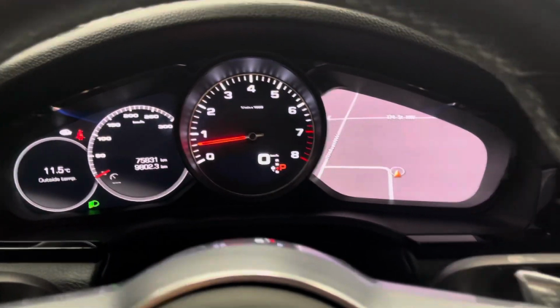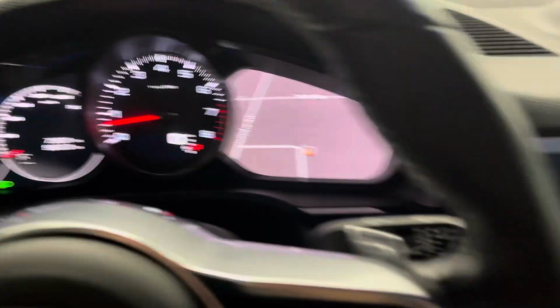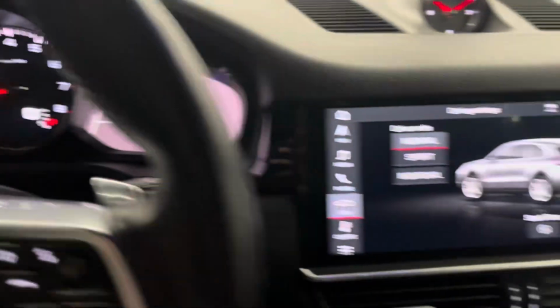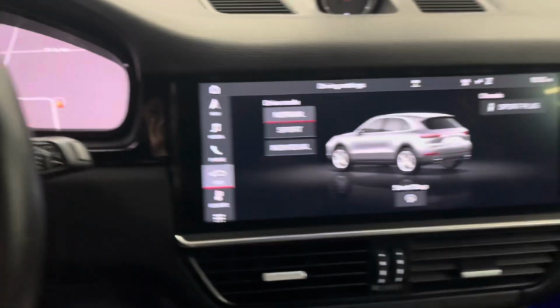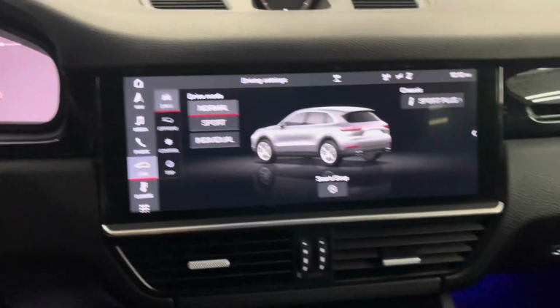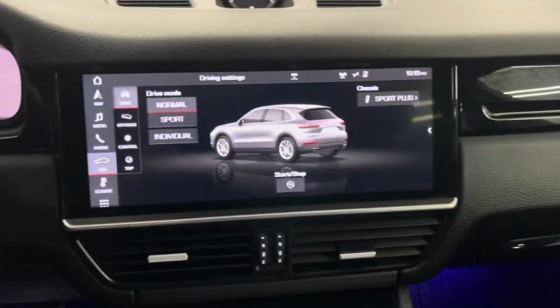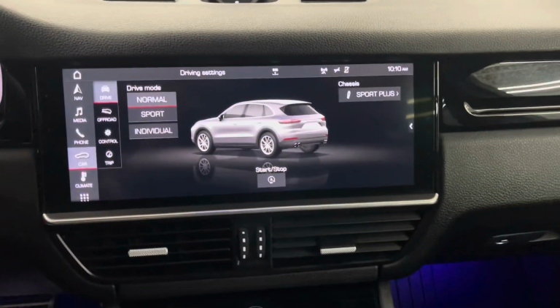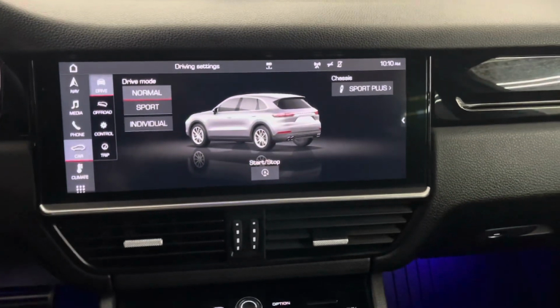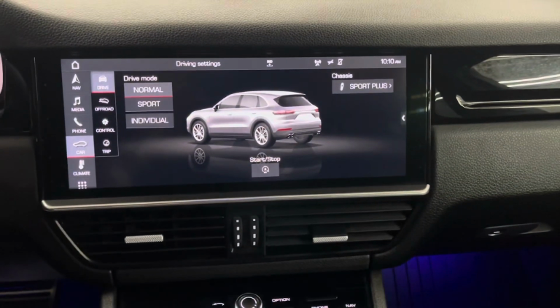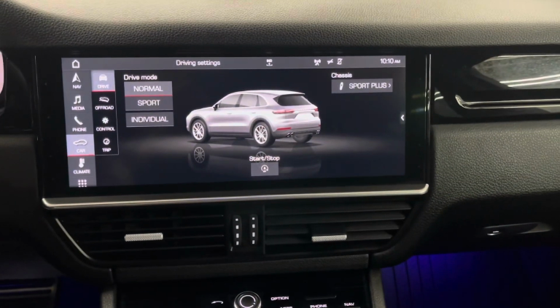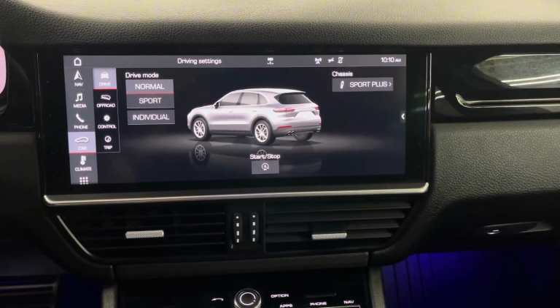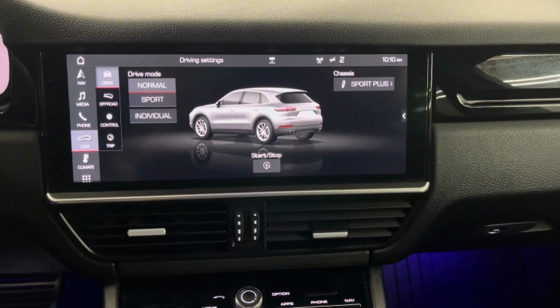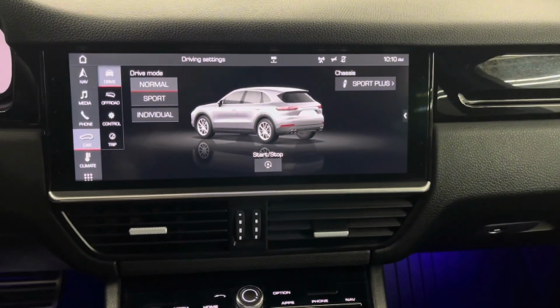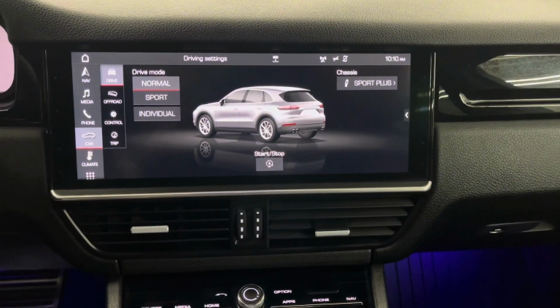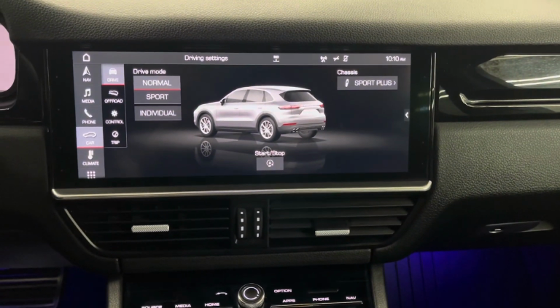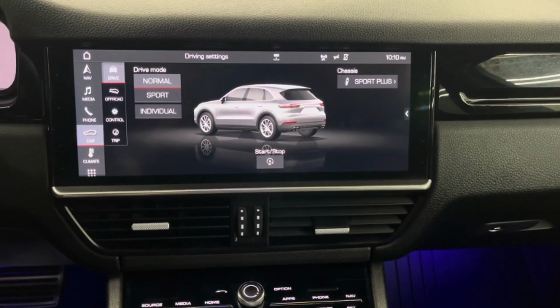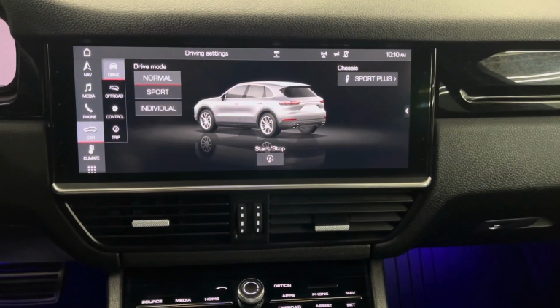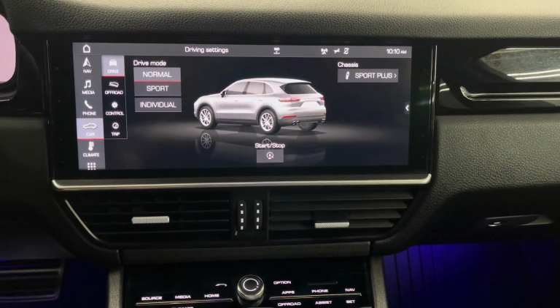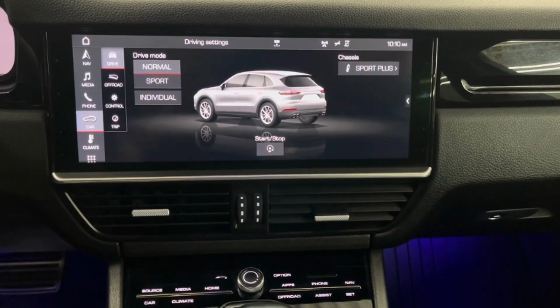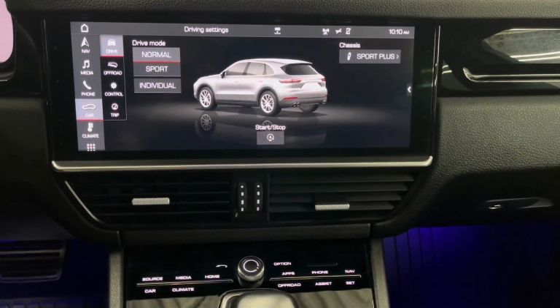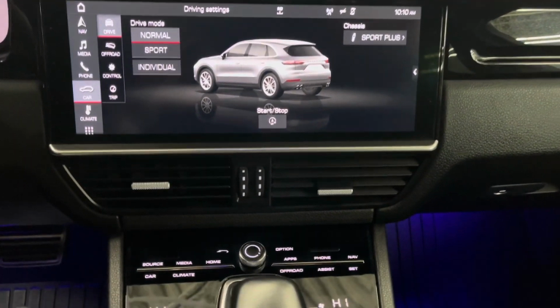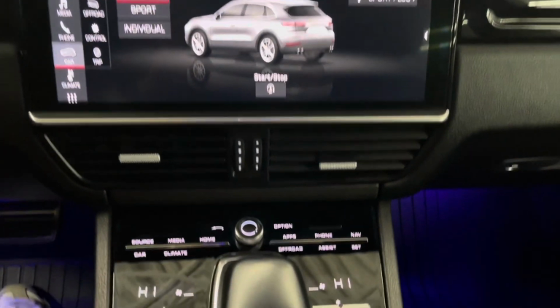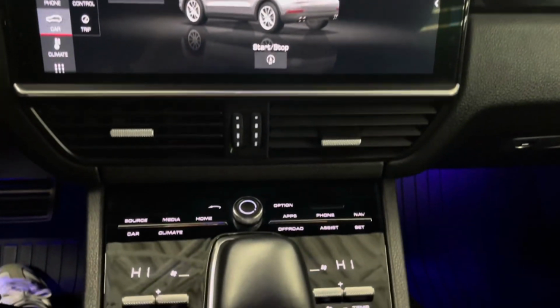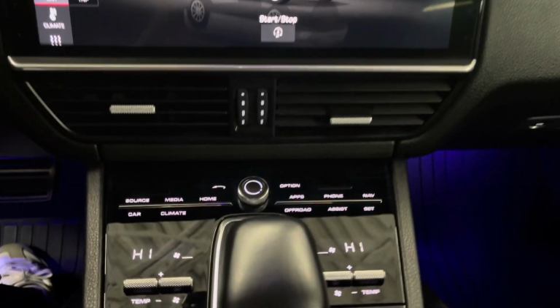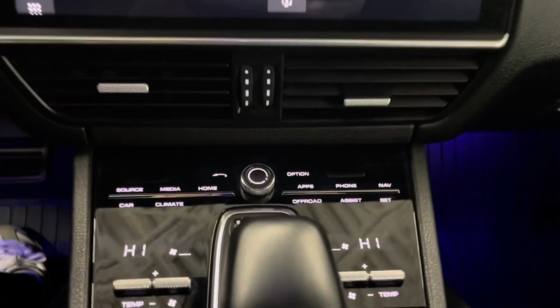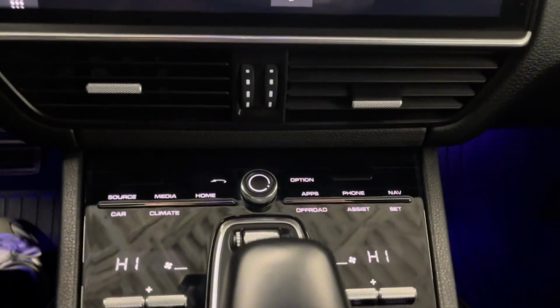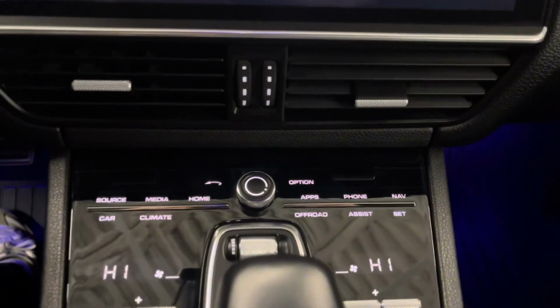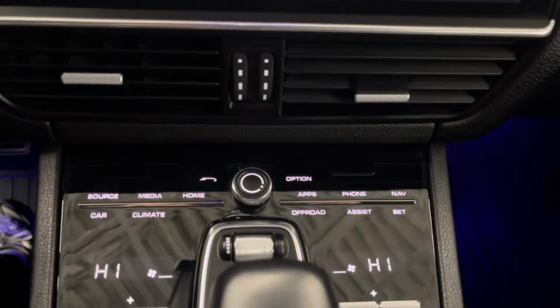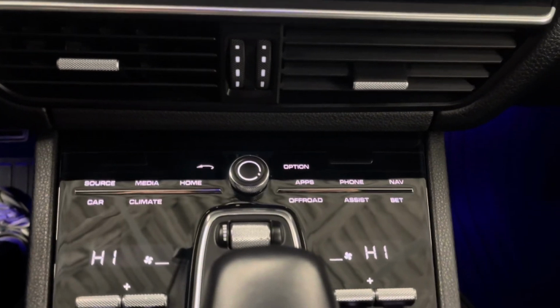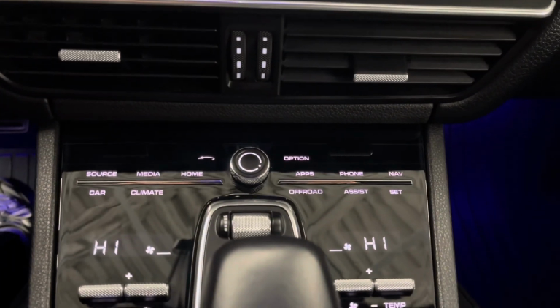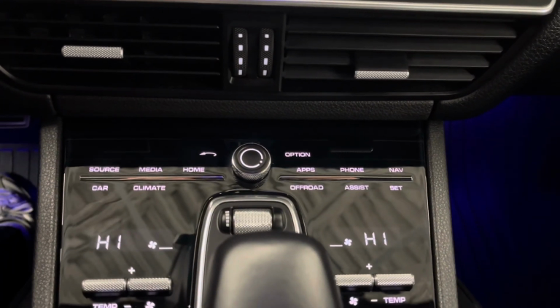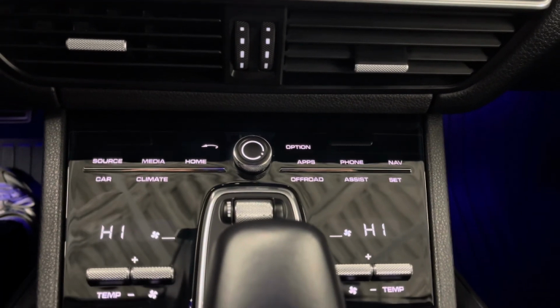Beside you have your touchscreen infotainment center. This has your navigation, media, car, and climate controls. You have those same options below.